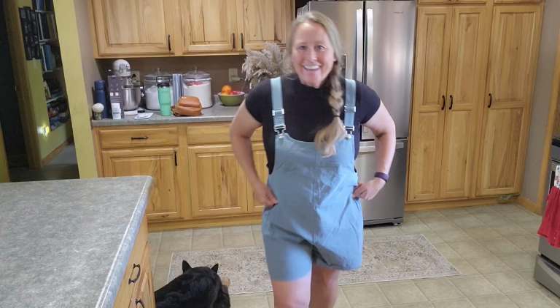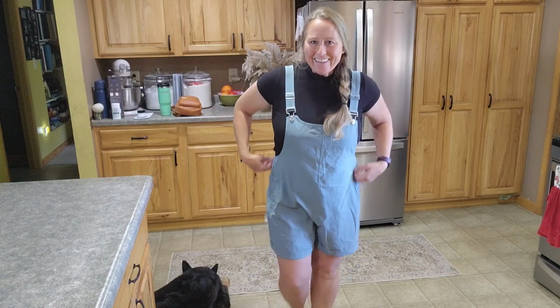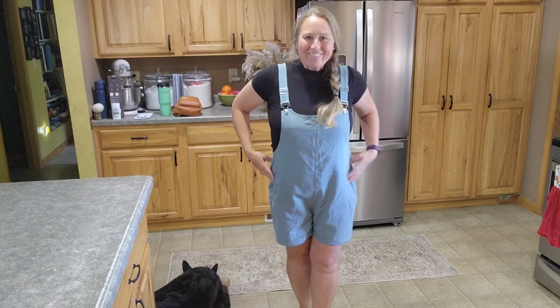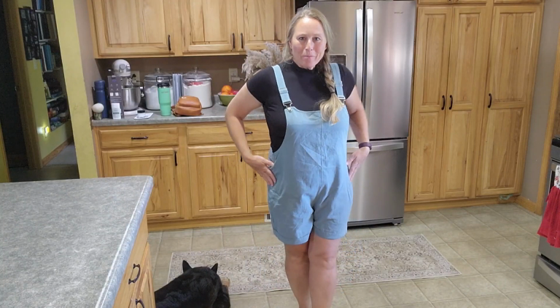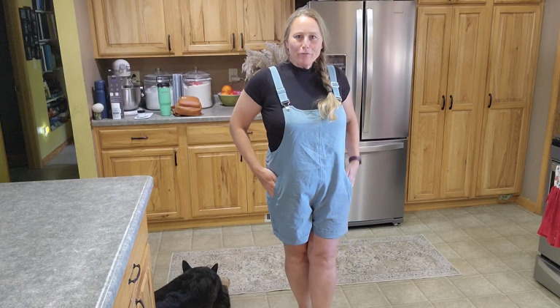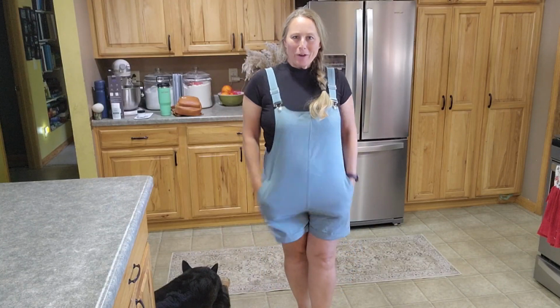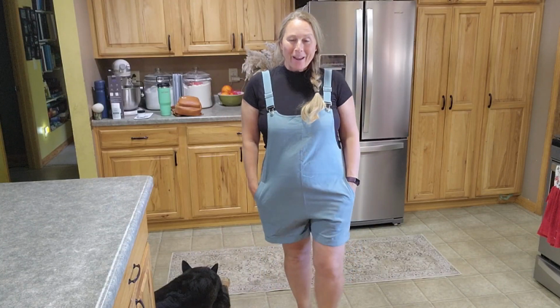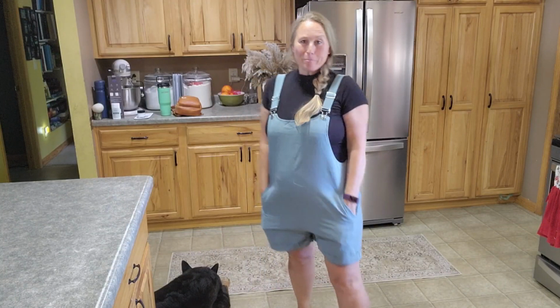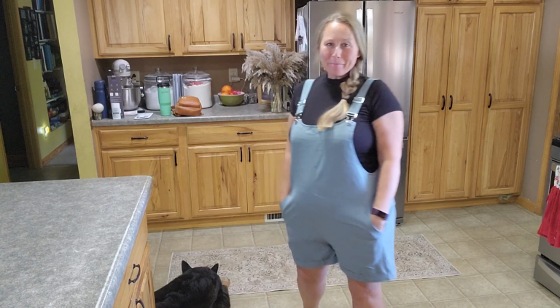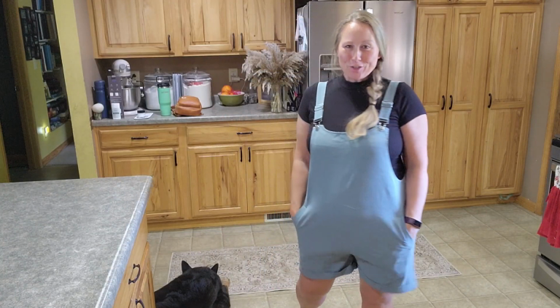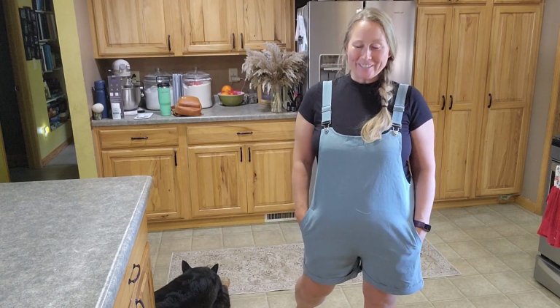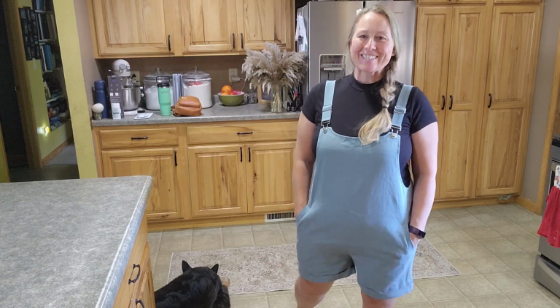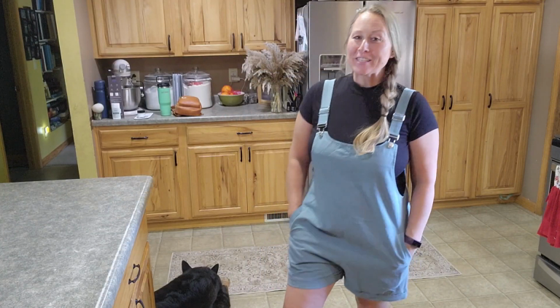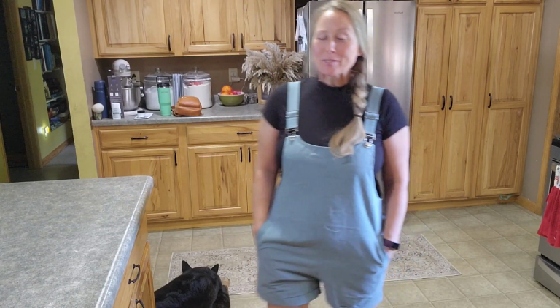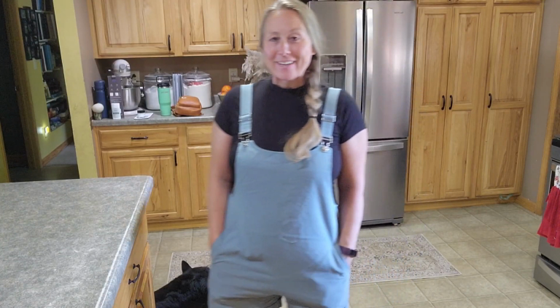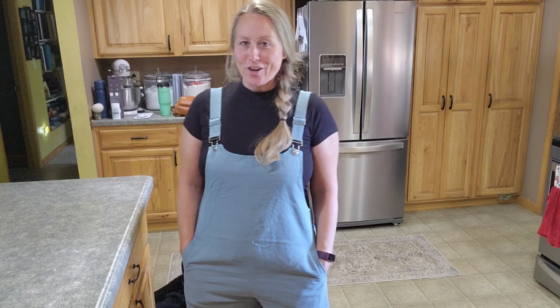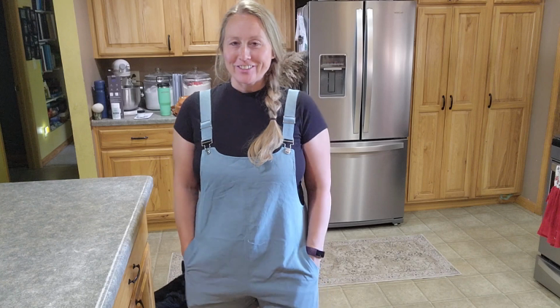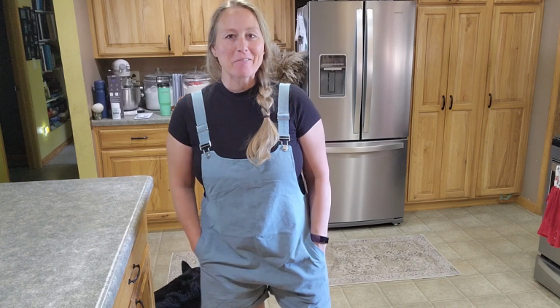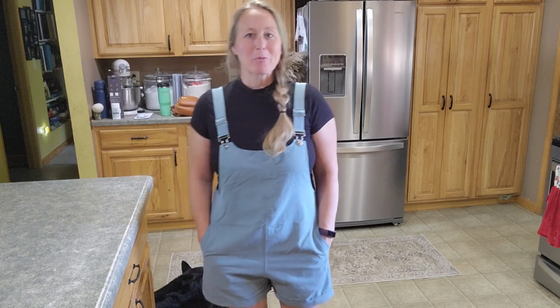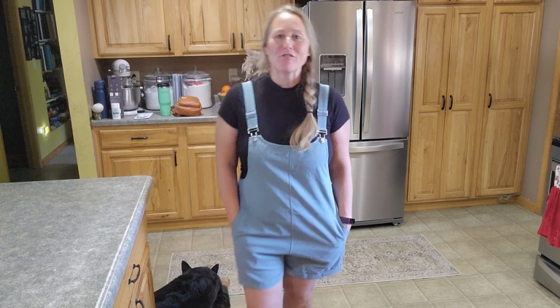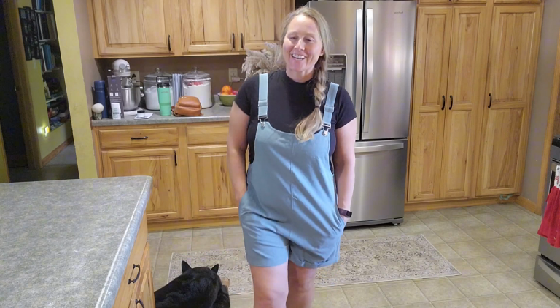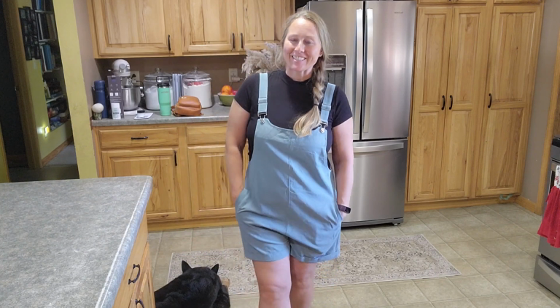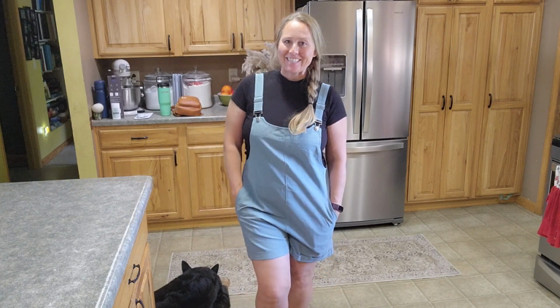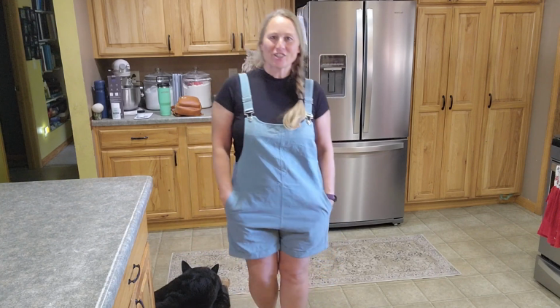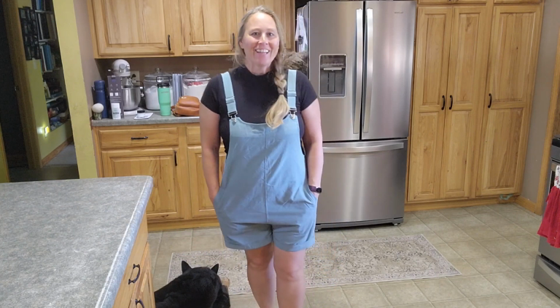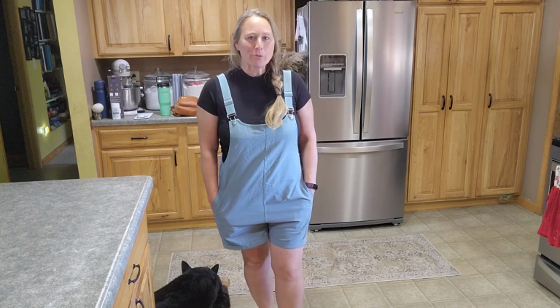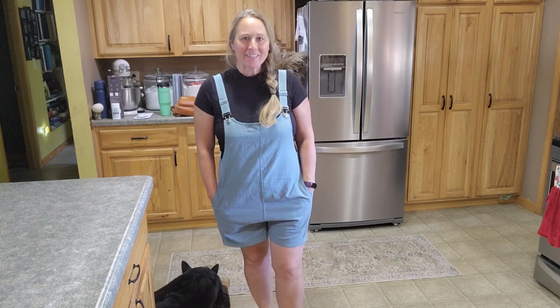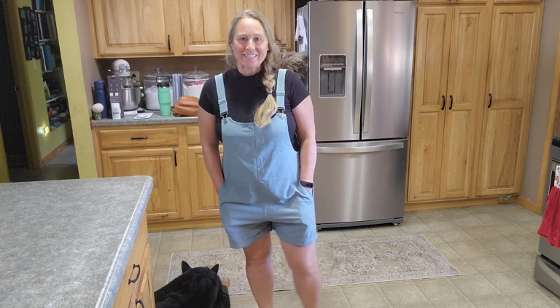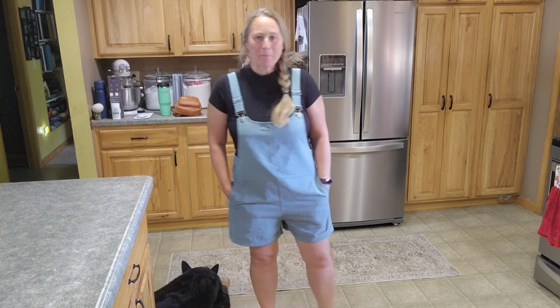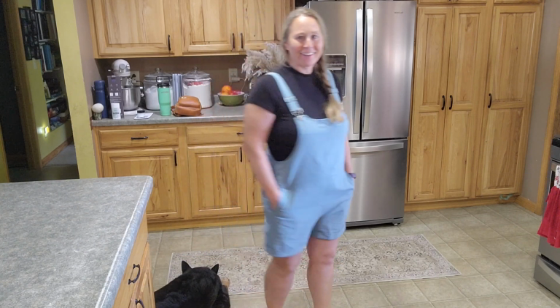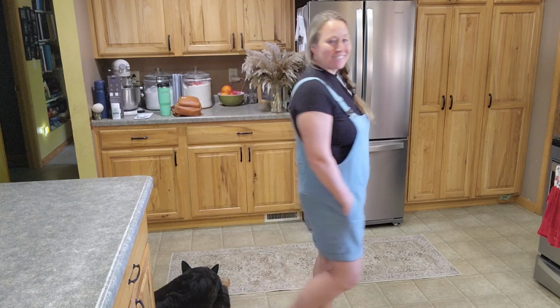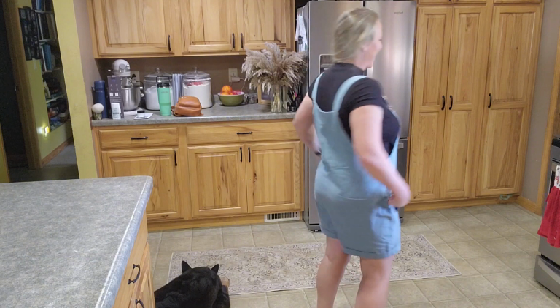Hey there! I want to share my review on a pair of bib shorts. So this brings me back to my childhood — I remember wearing outfits like this as a teenager, and I was so excited to see these coming back into style.